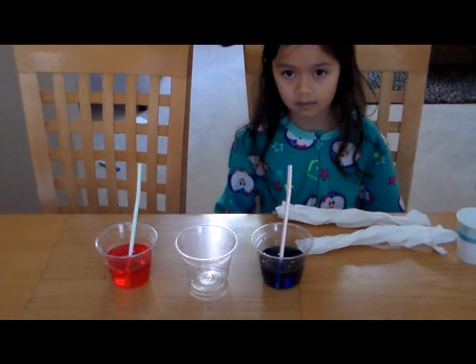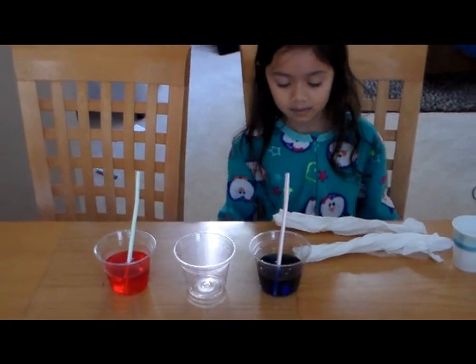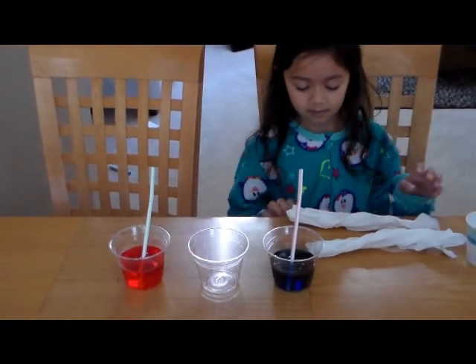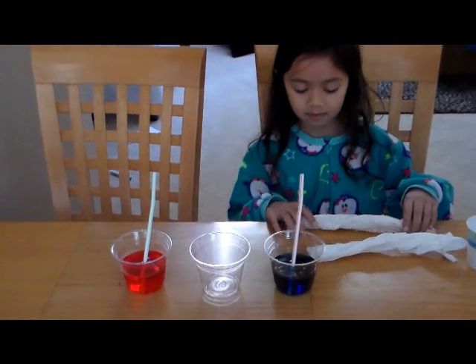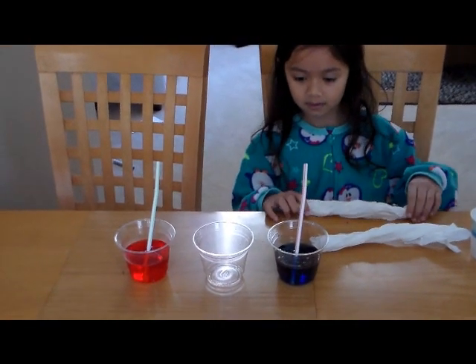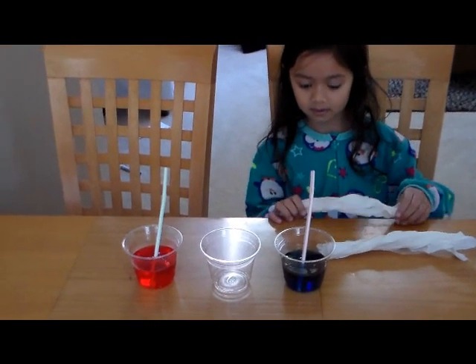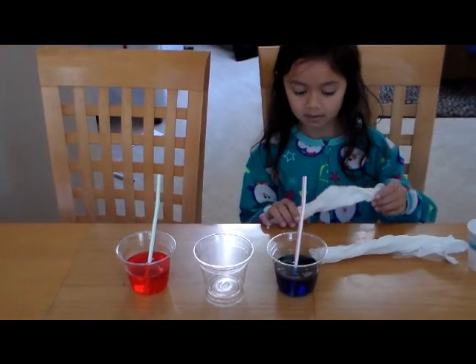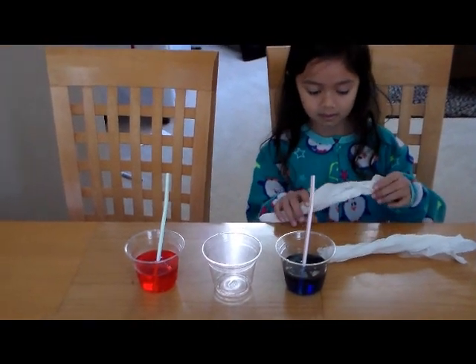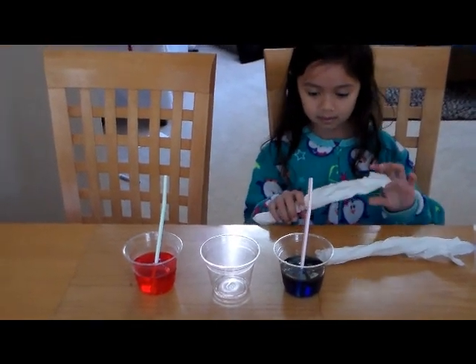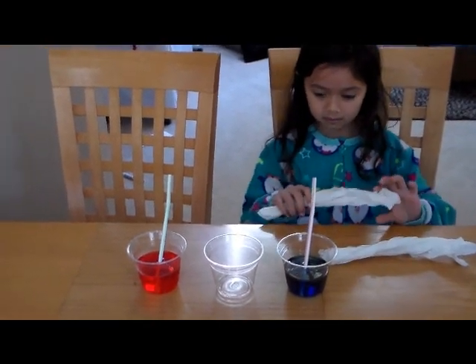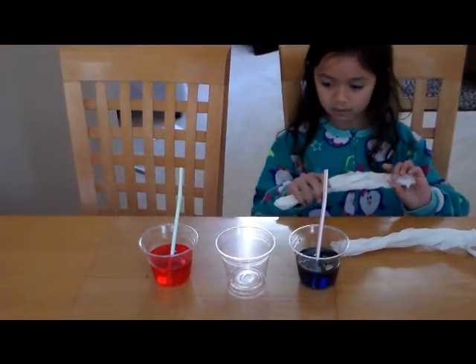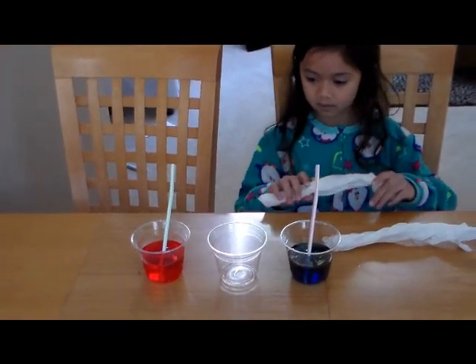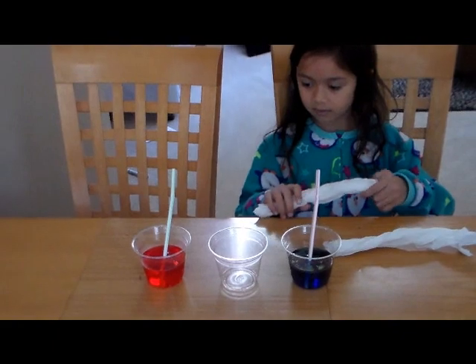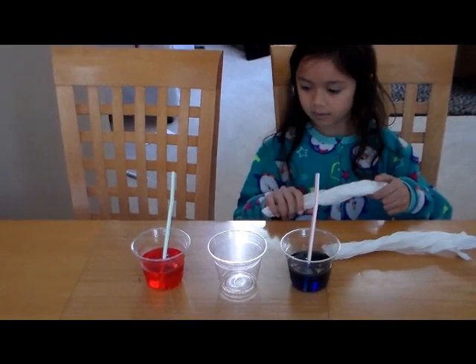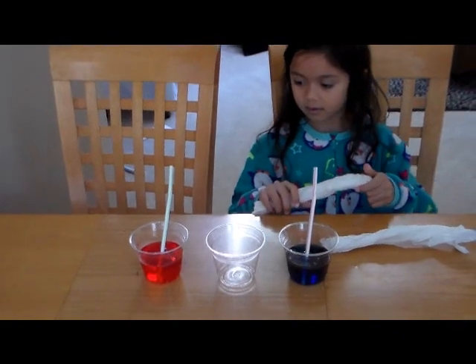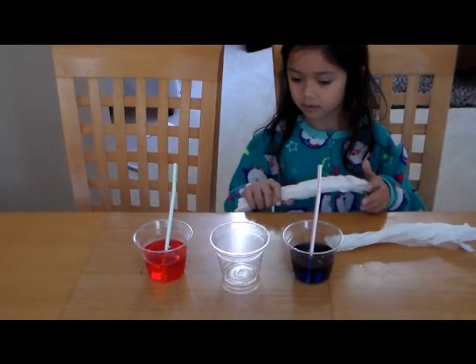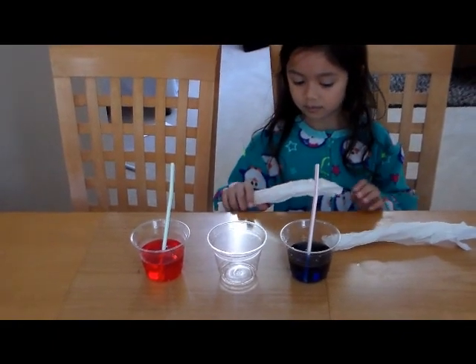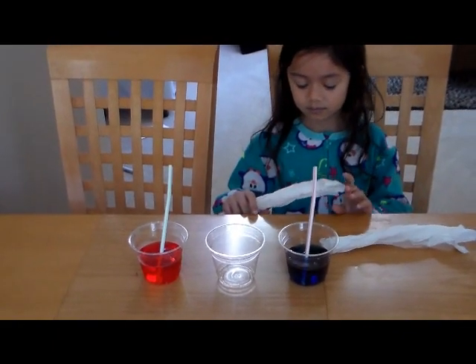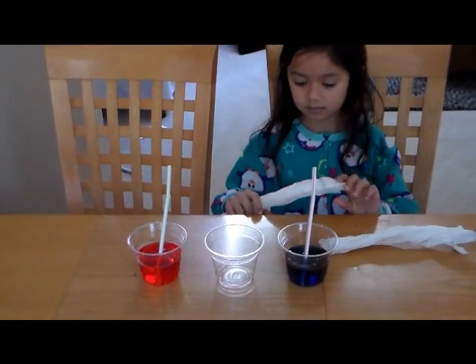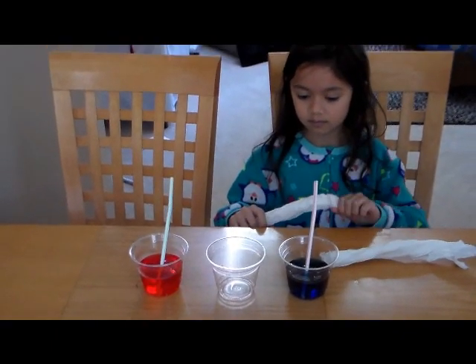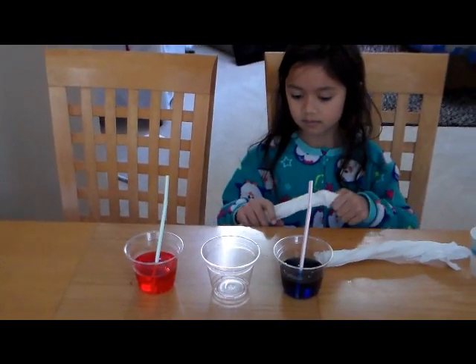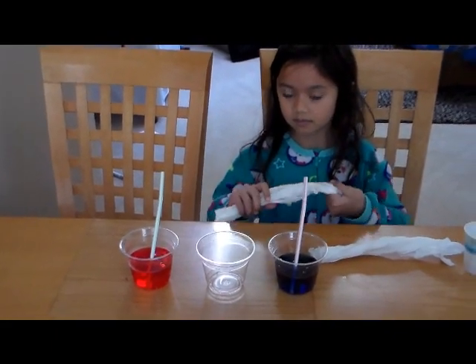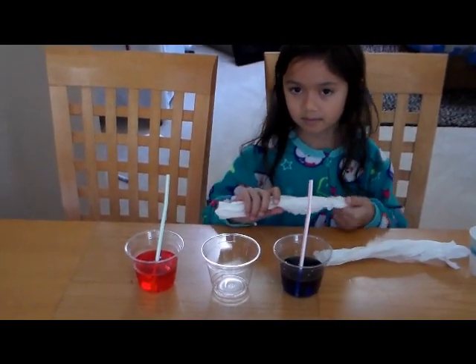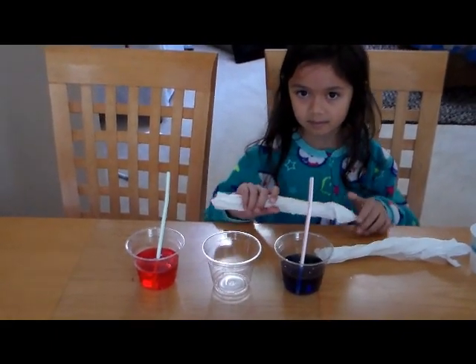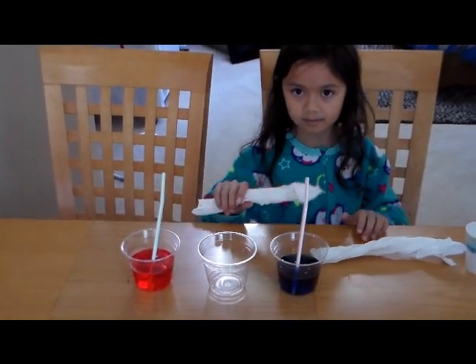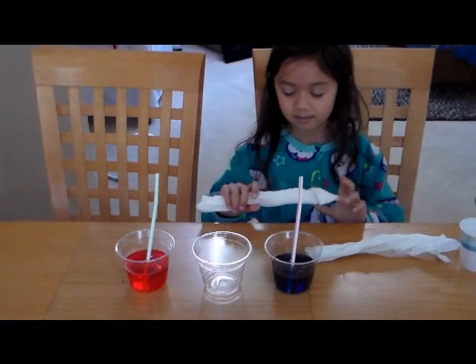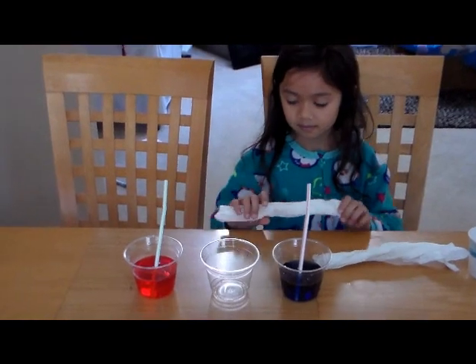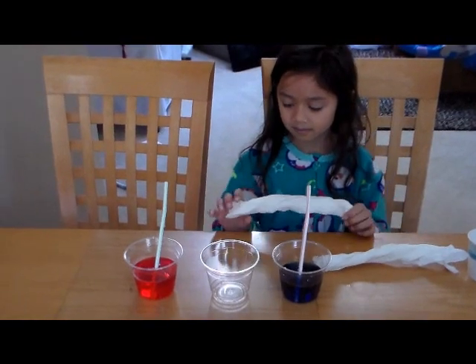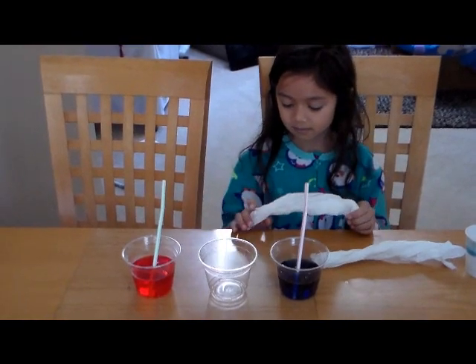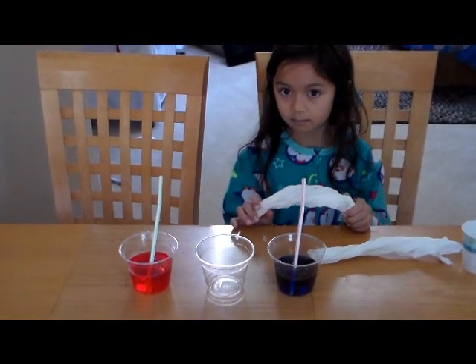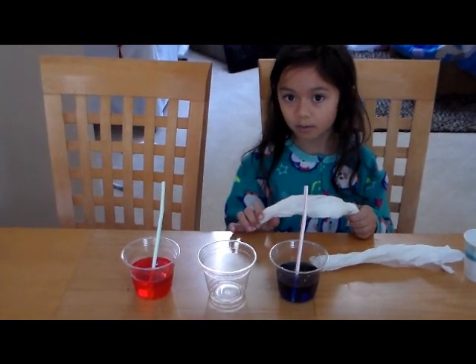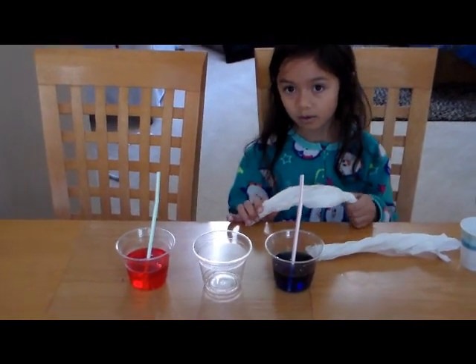In this one you'll be able to see the water traveling to the middle cup from the paper towels, and we're going to be making a secondary color out of the red and blue, which is going to be... purple.